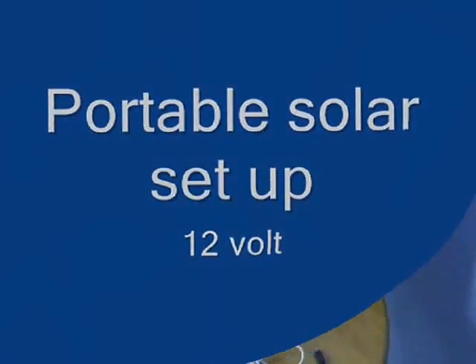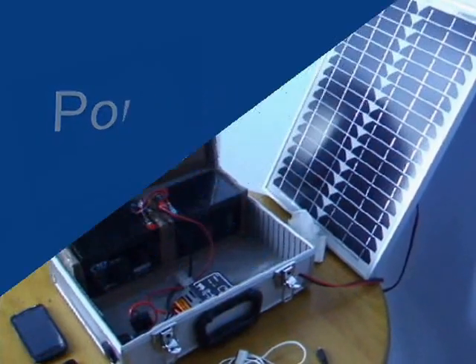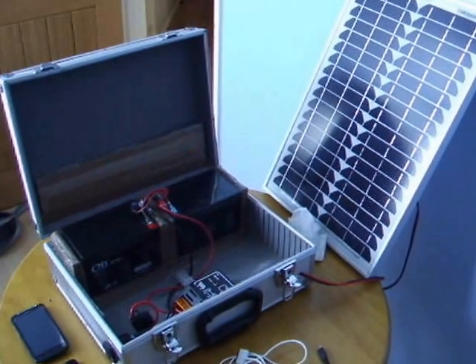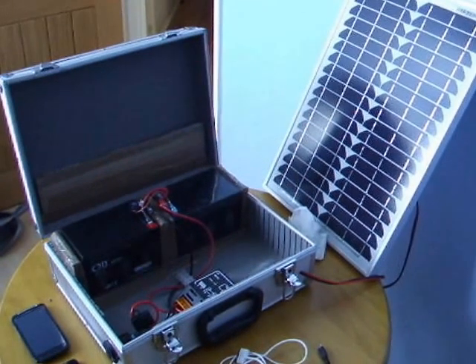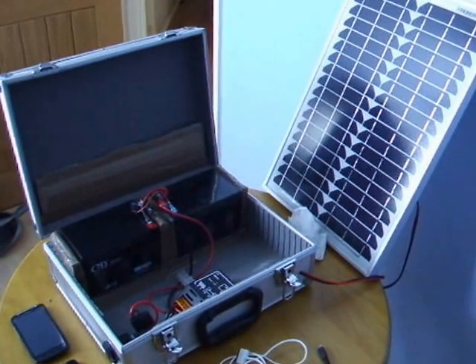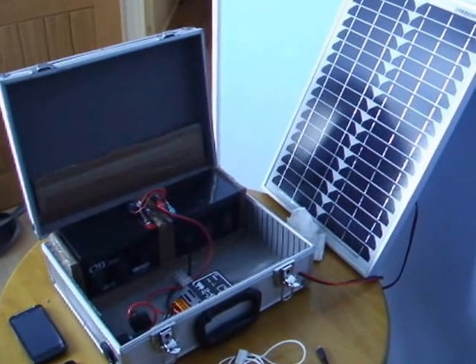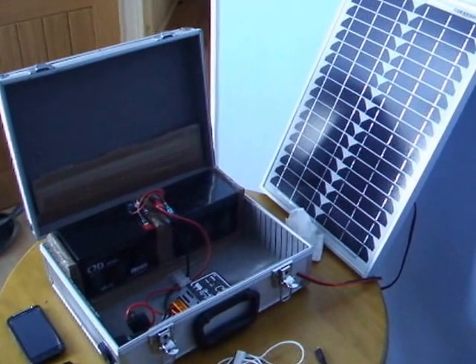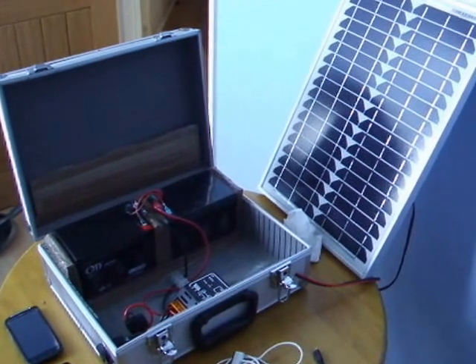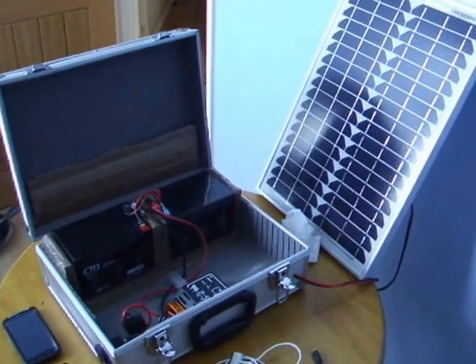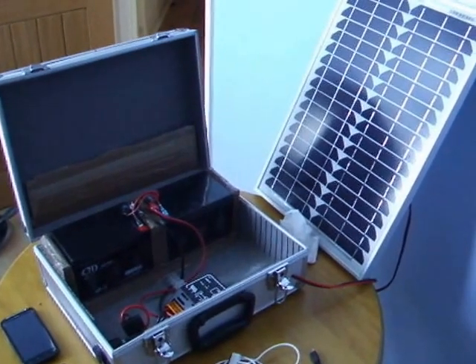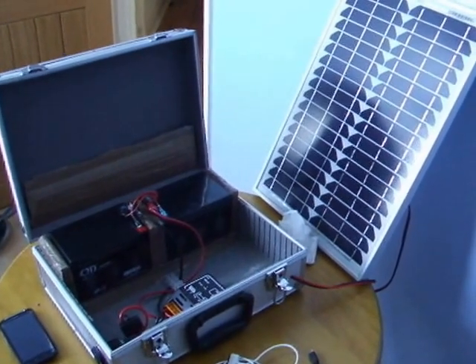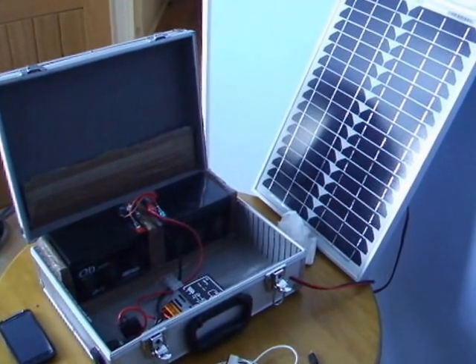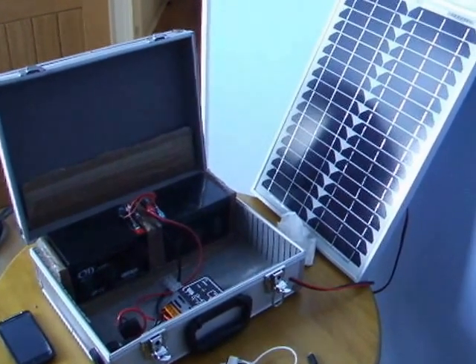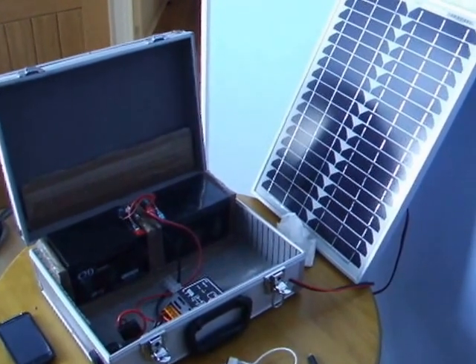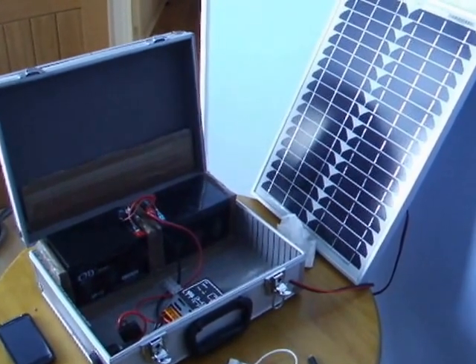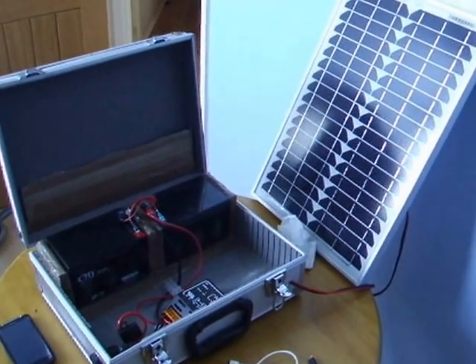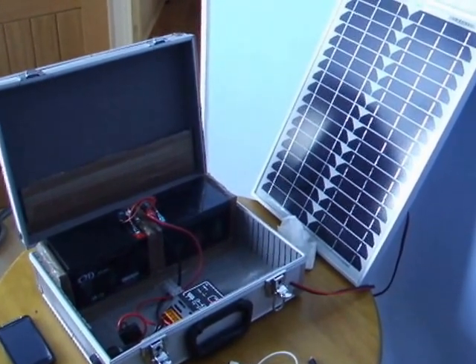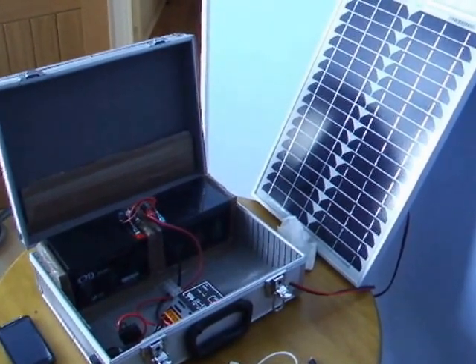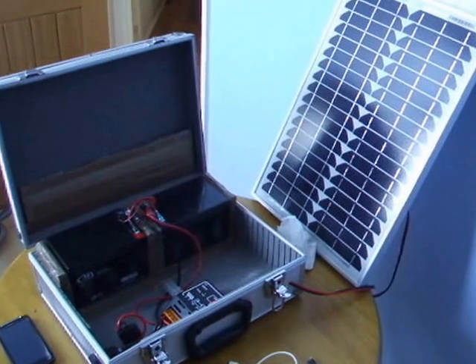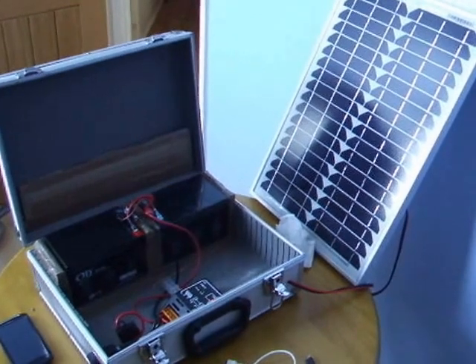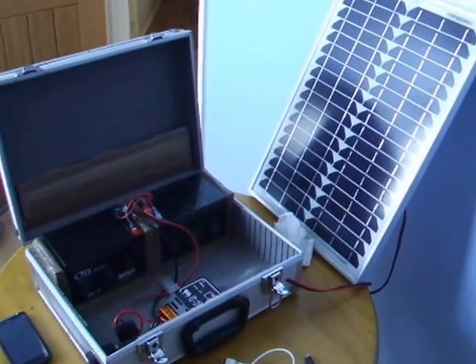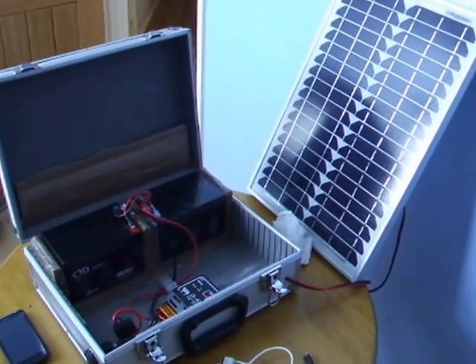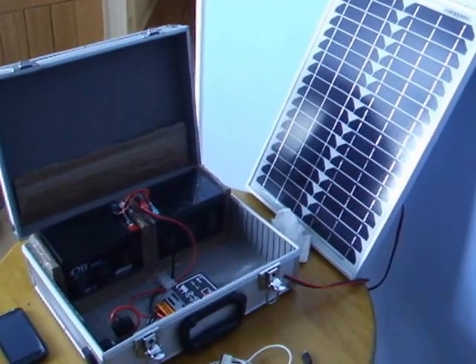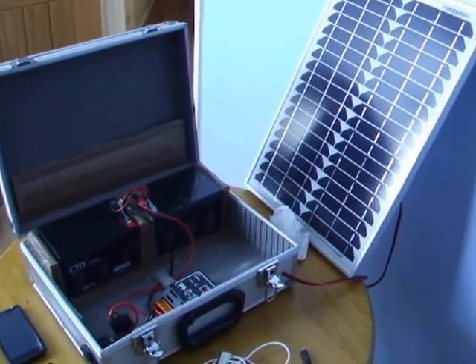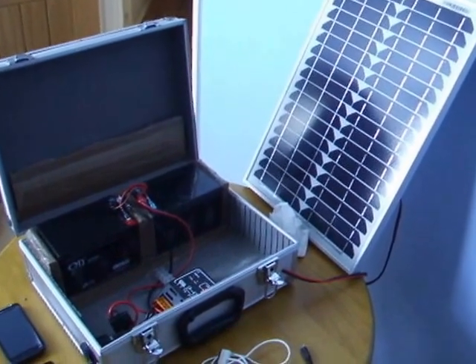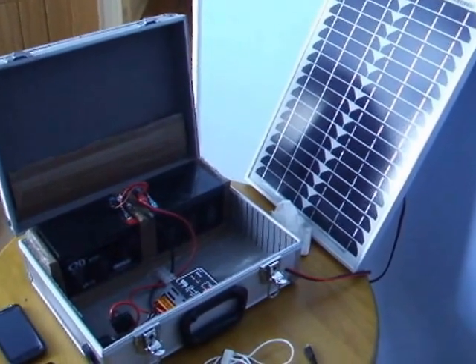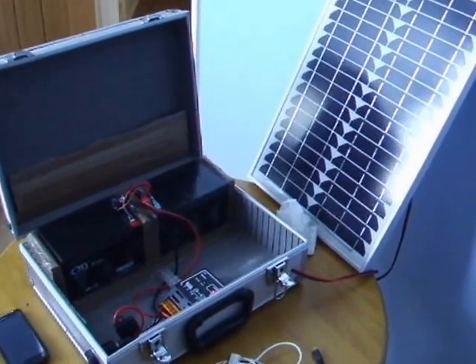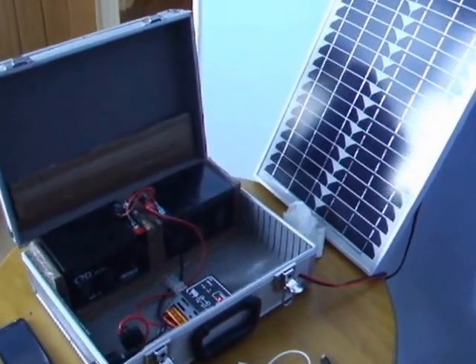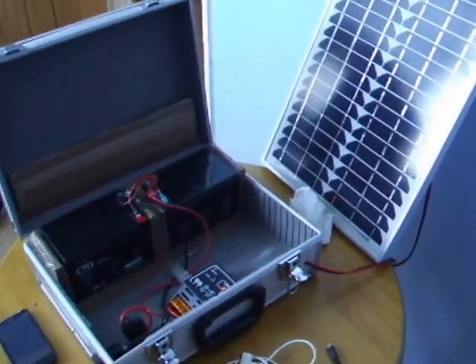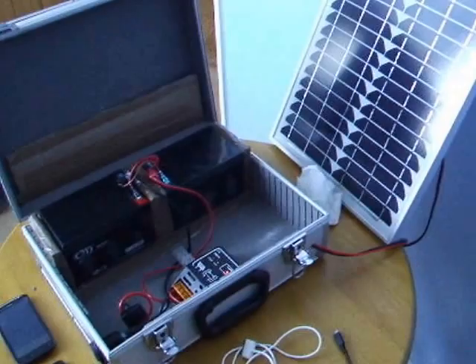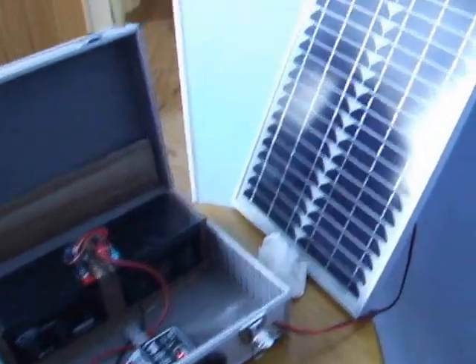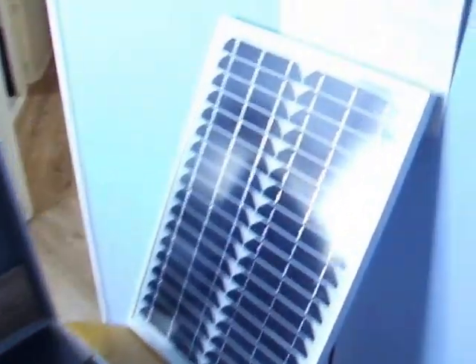Good afternoon YouTube. Ice587 here bringing you a small video on solar power. This is my 12 volt portable solar setup that I've built myself, just to show you that it's pretty easy to do.